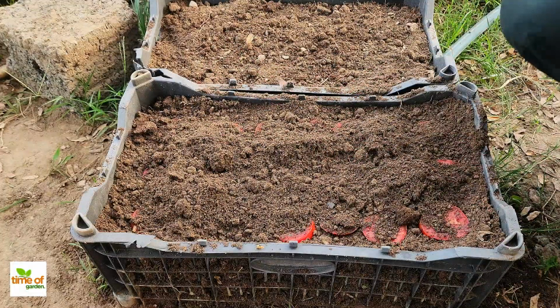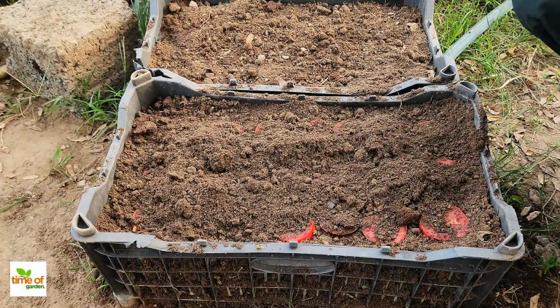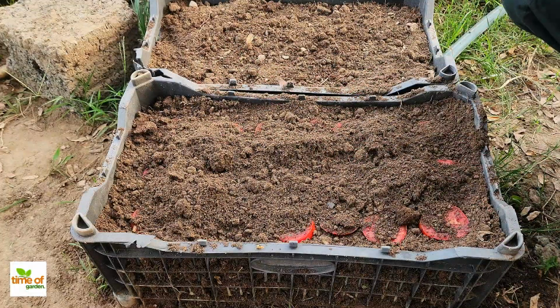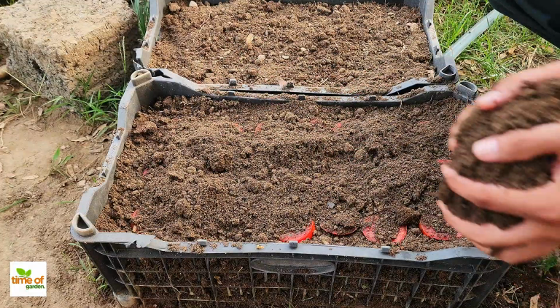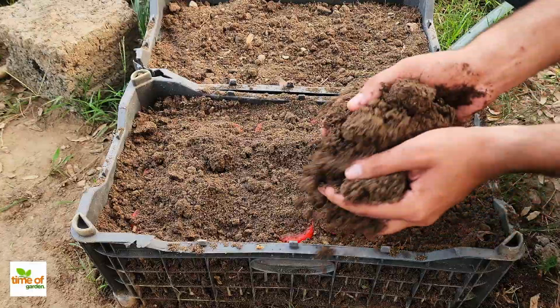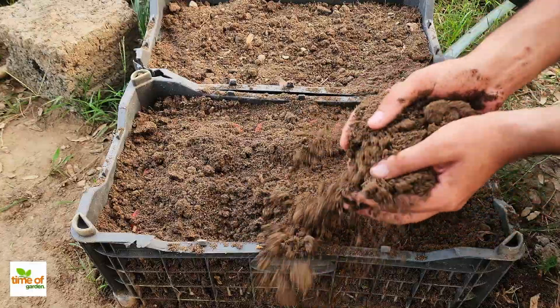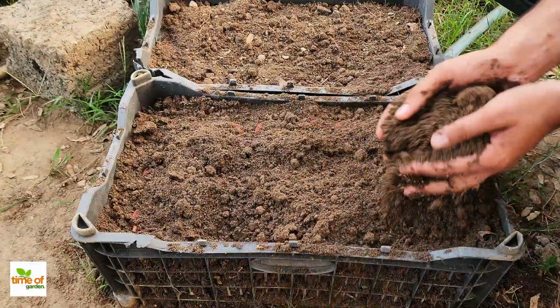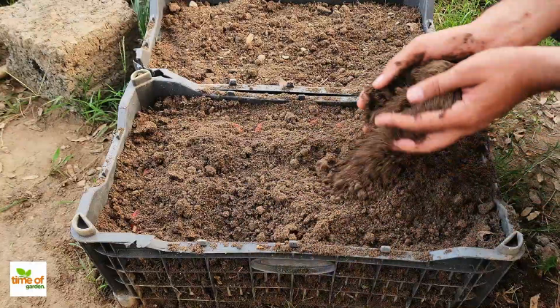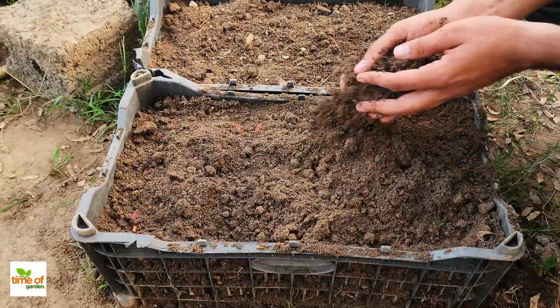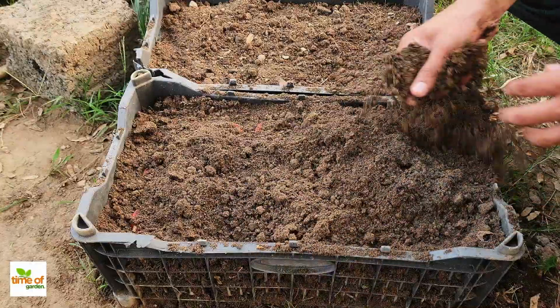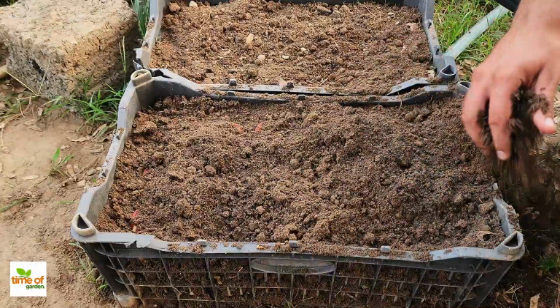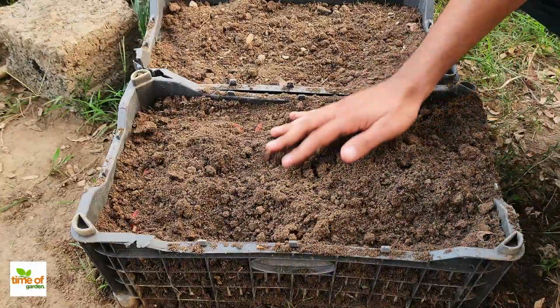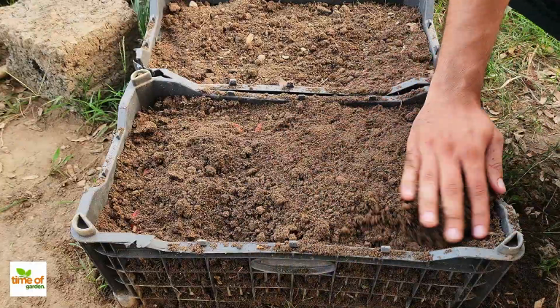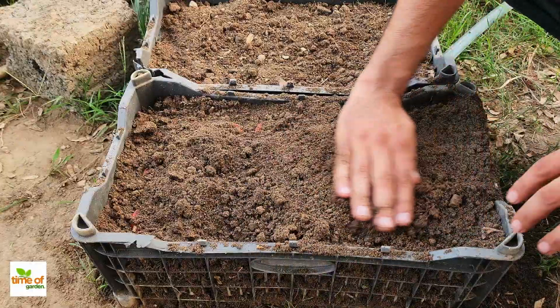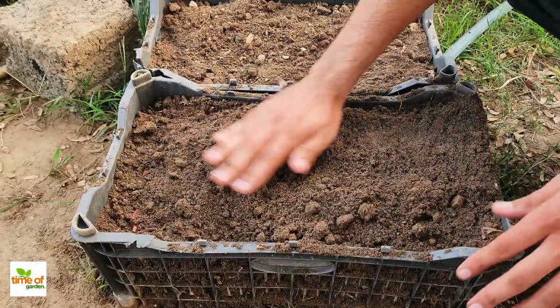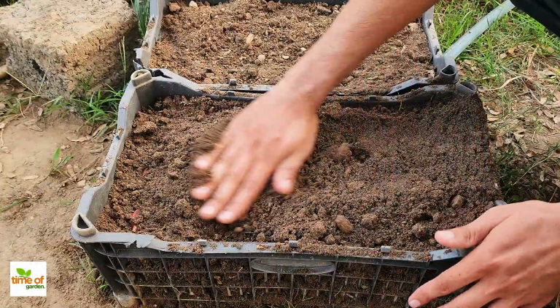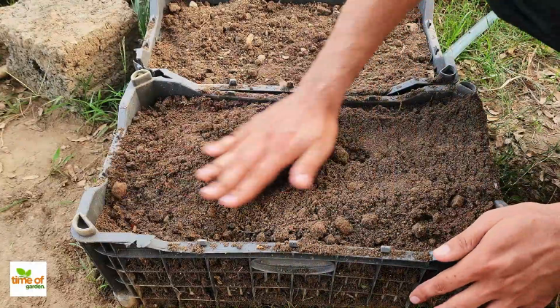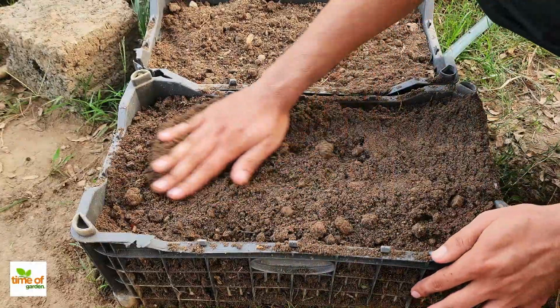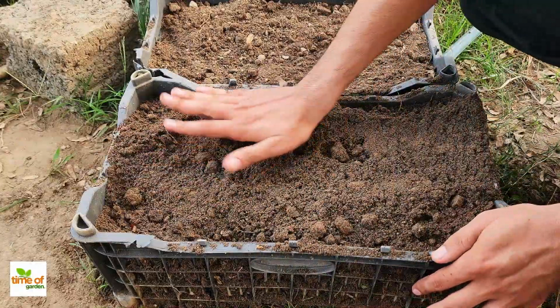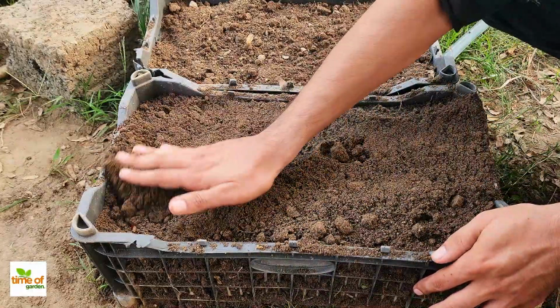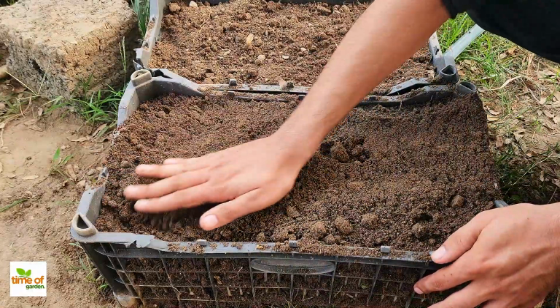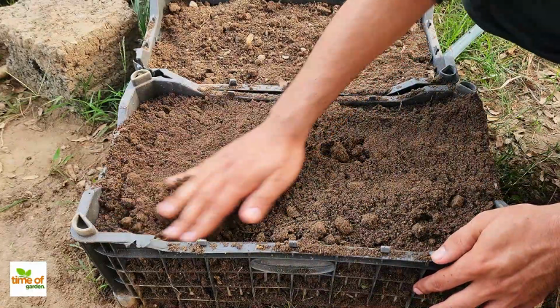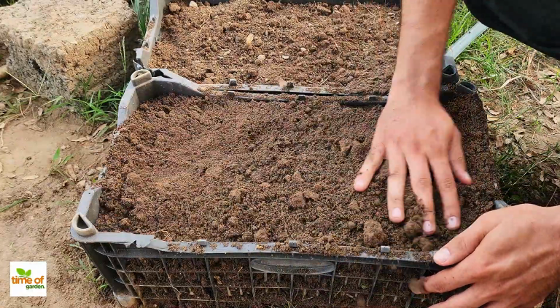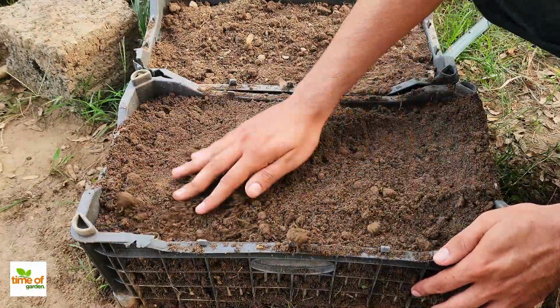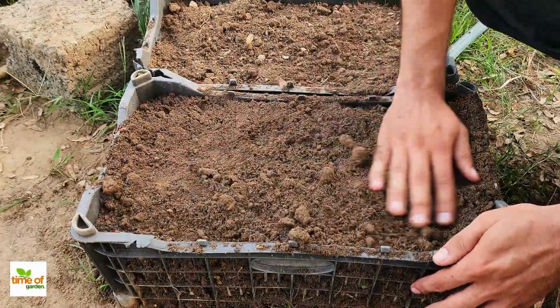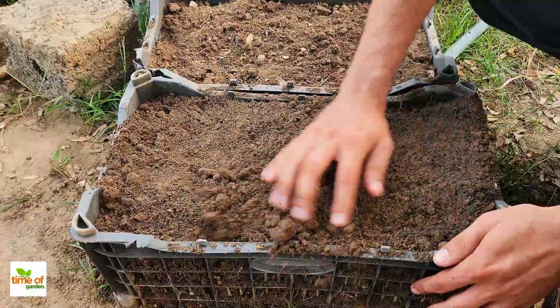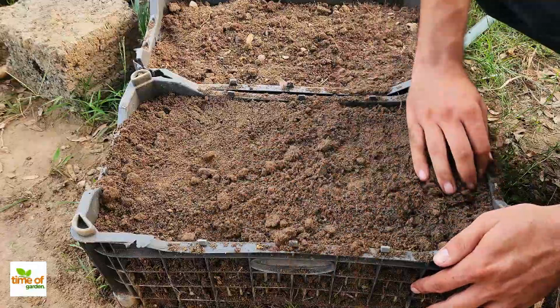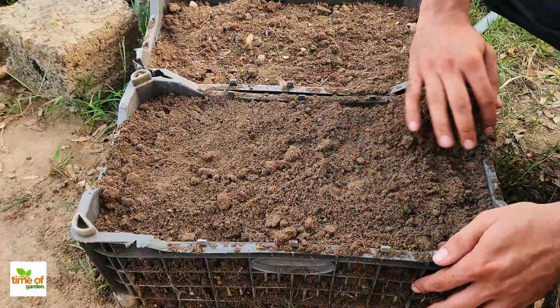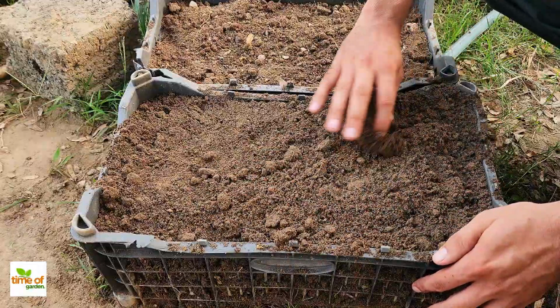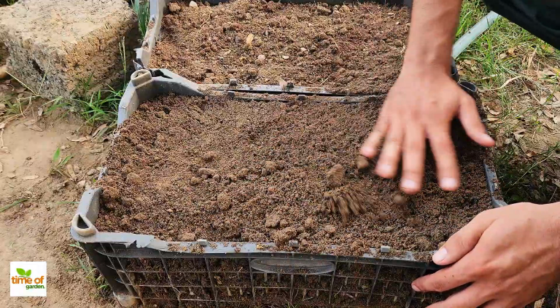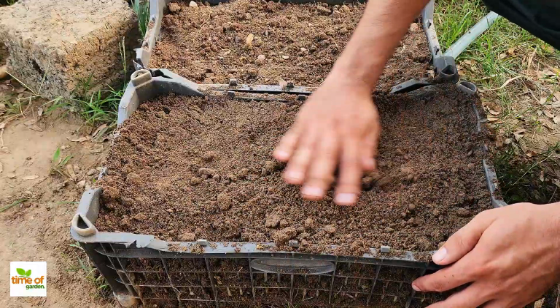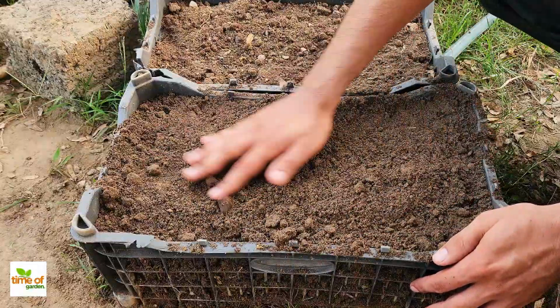Just think about it — with a little bit of effort, you've turned old, used soil into a perfect home for your plants. Your garden will definitely thank you for it.